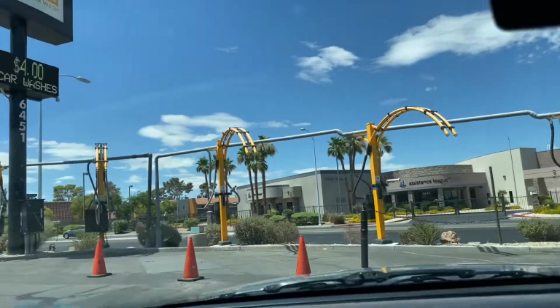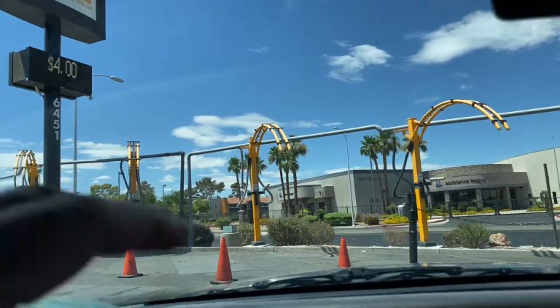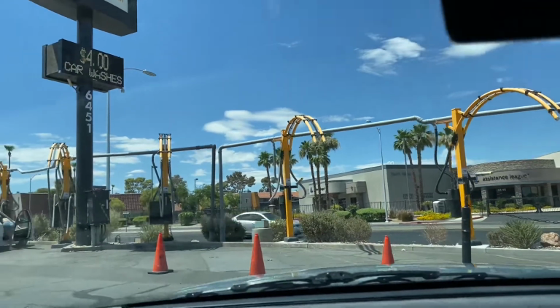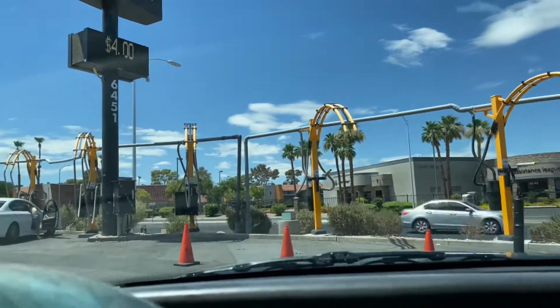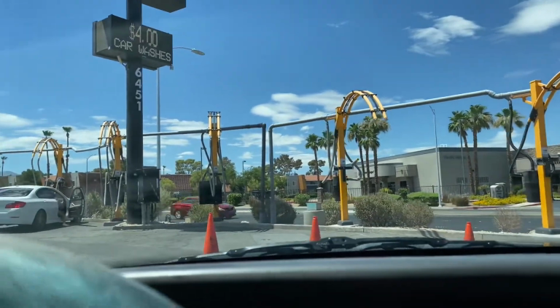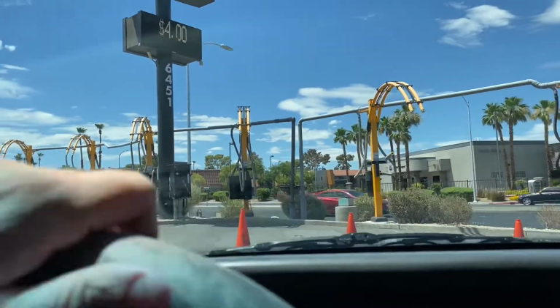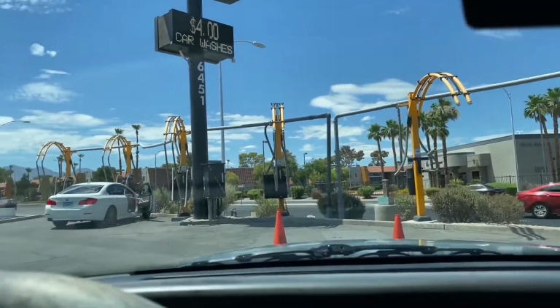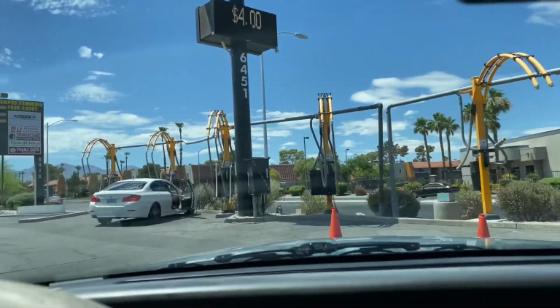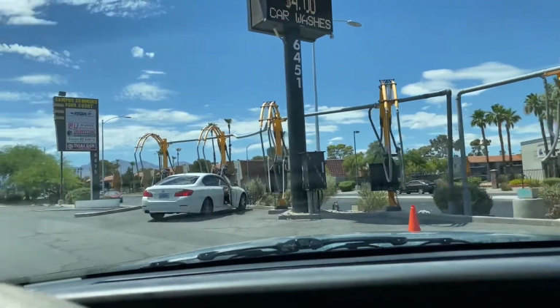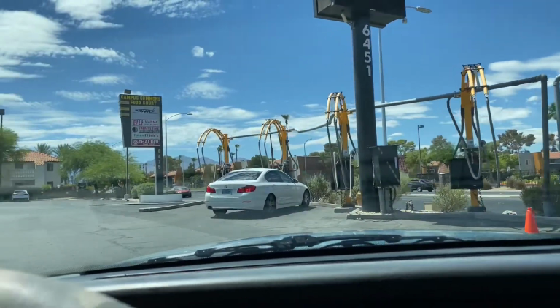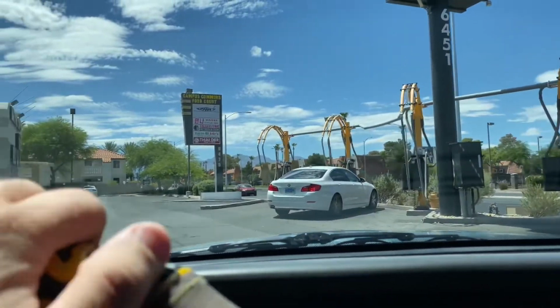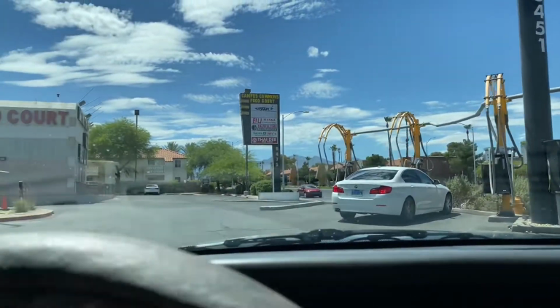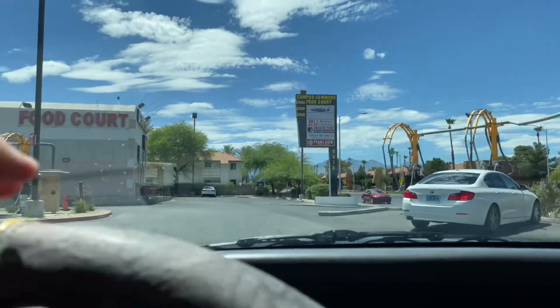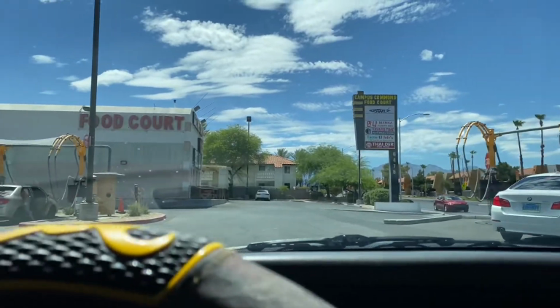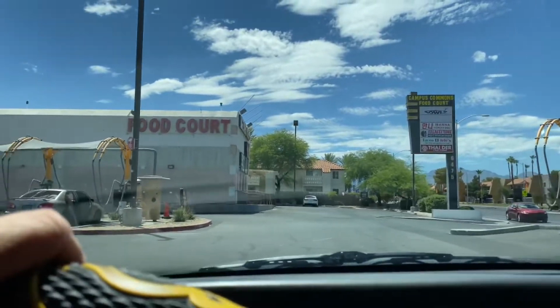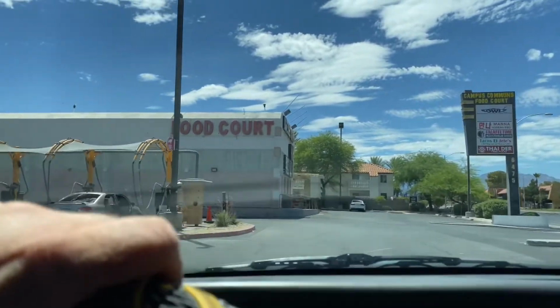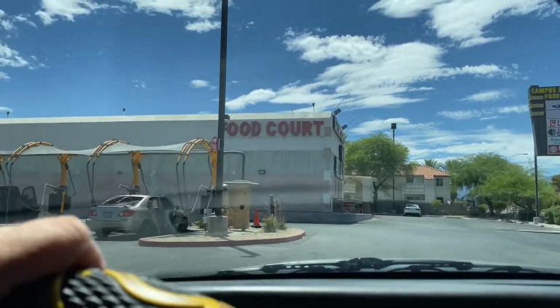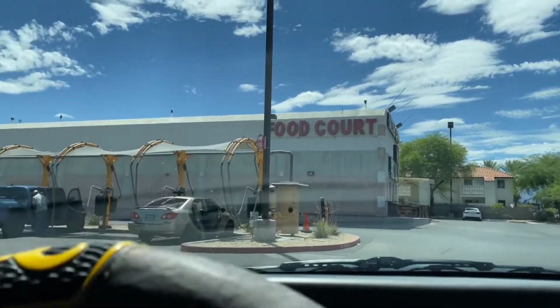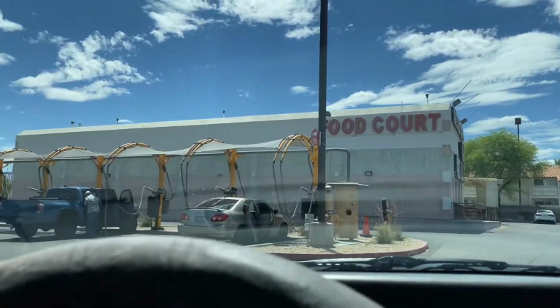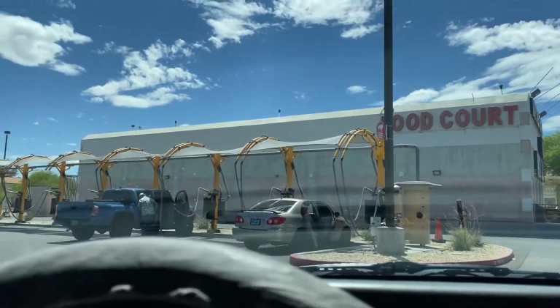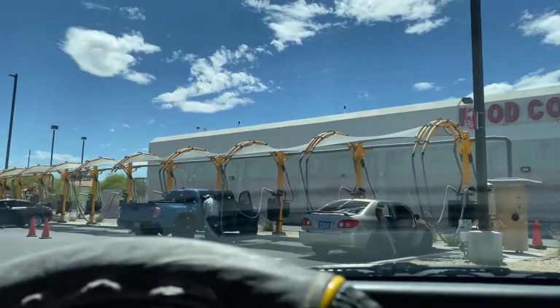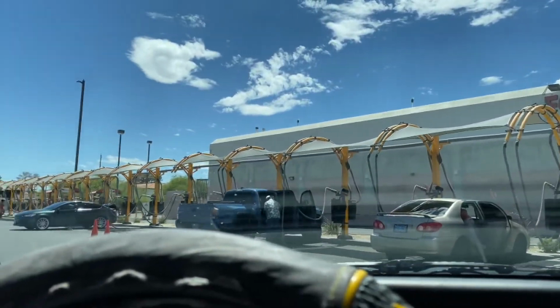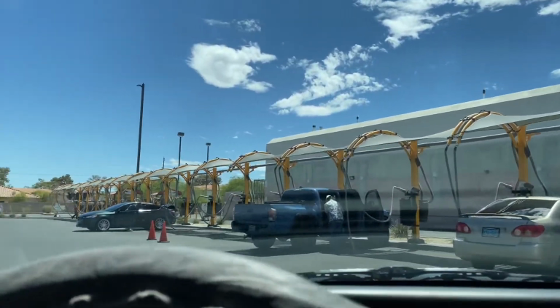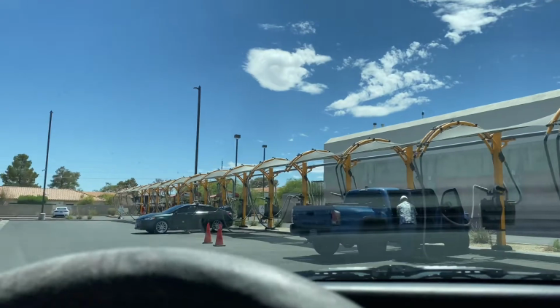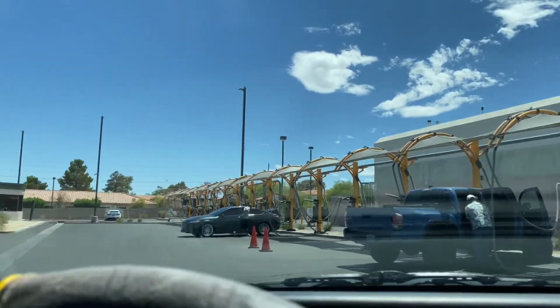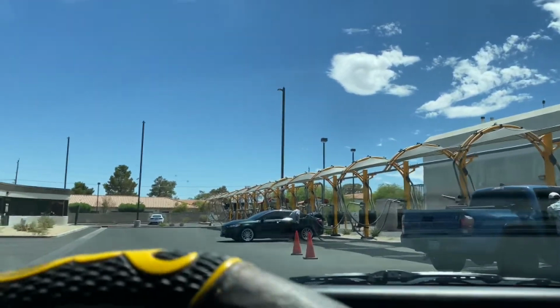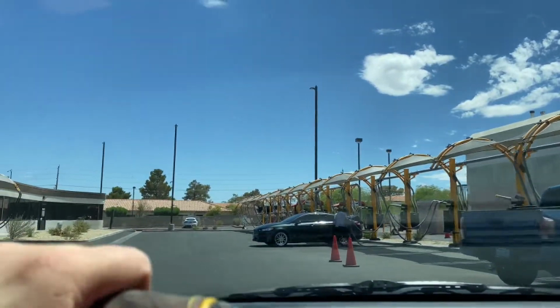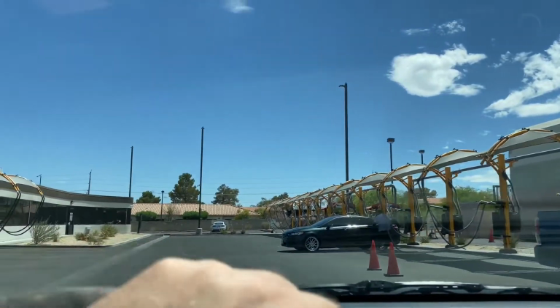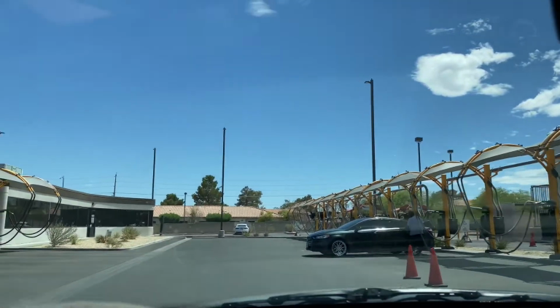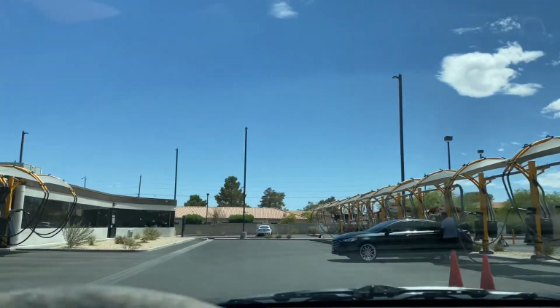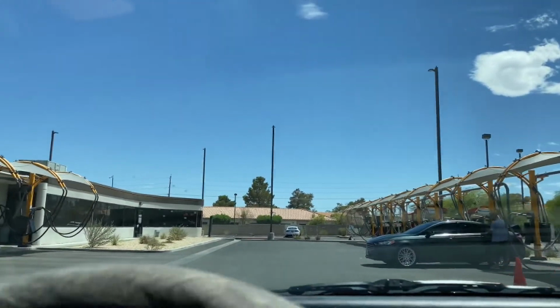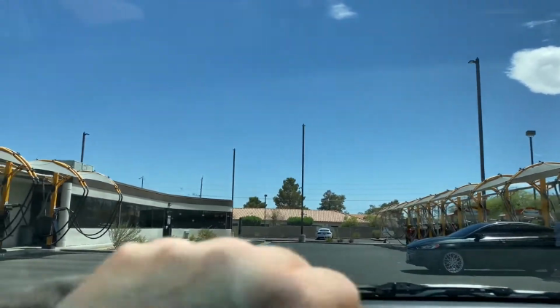Now it's time to get her vacuumed. Not too busy today, which is unusual — usually on Sunday you'd think there'd be people up in here.